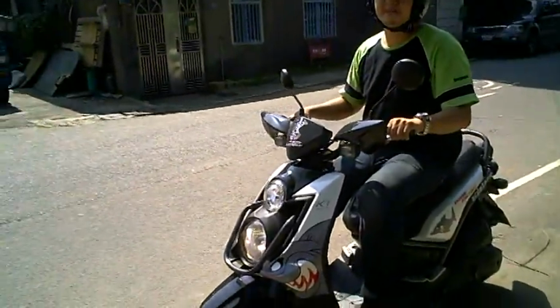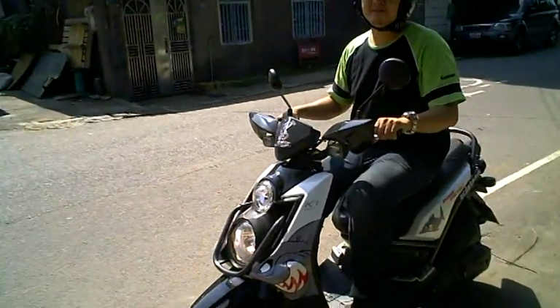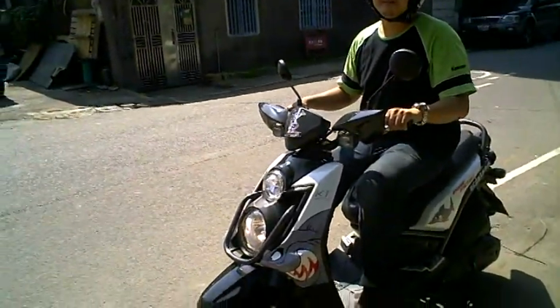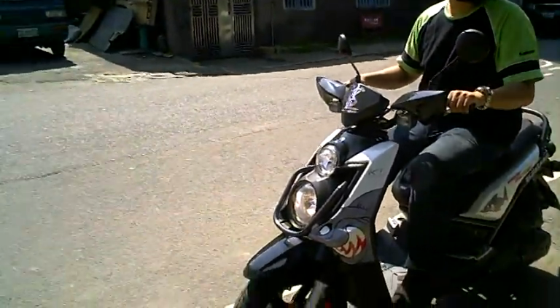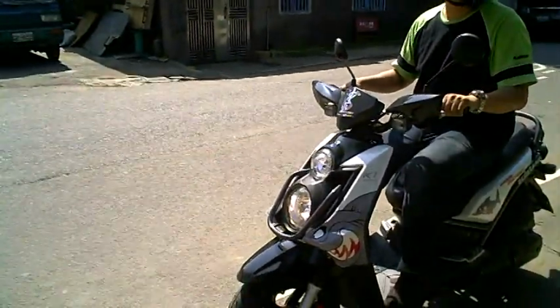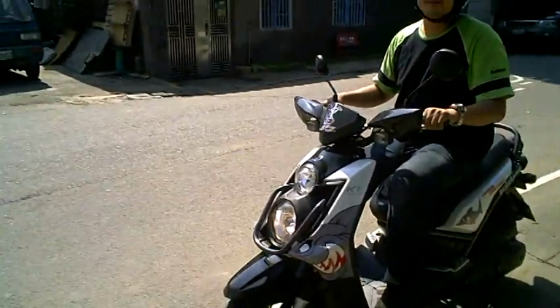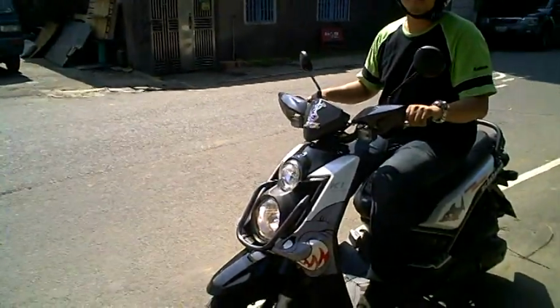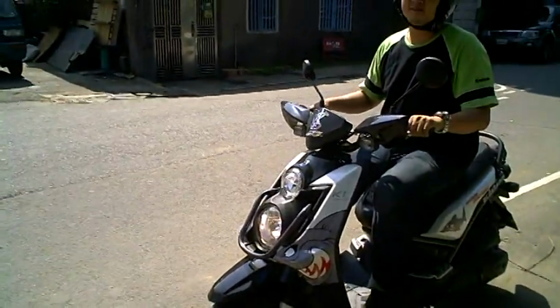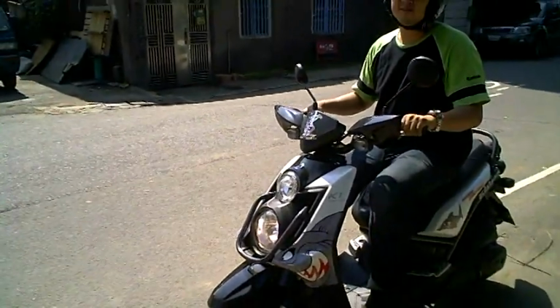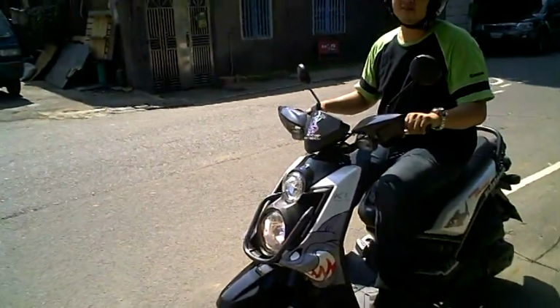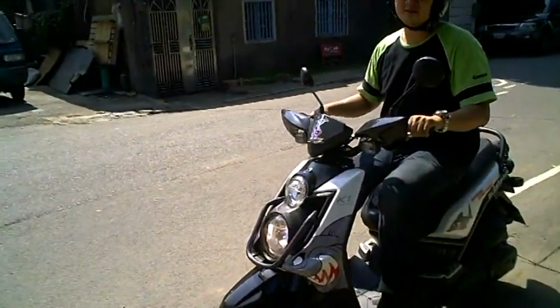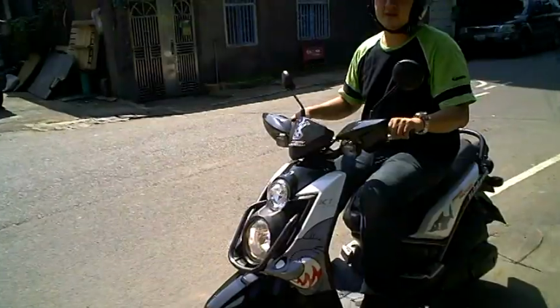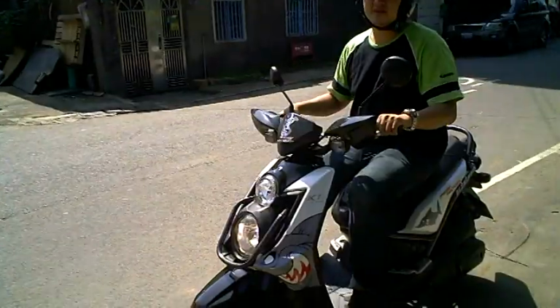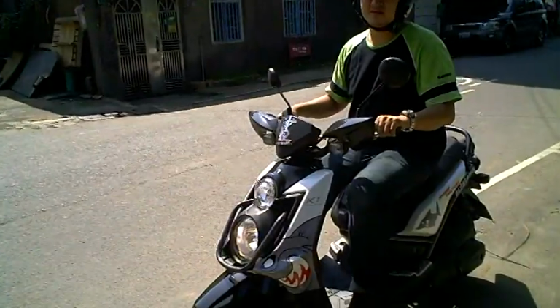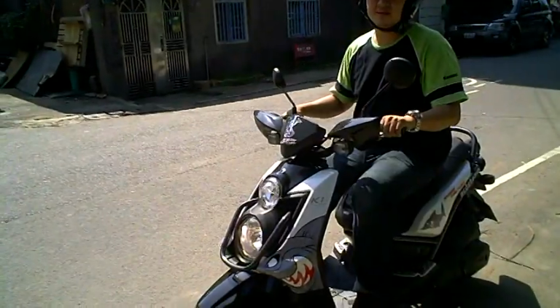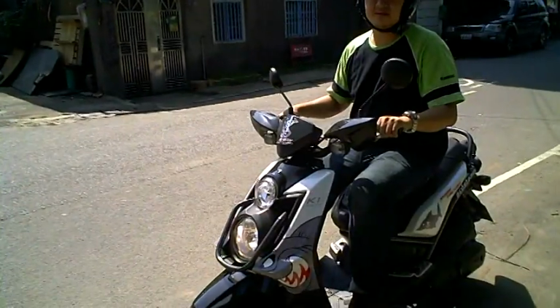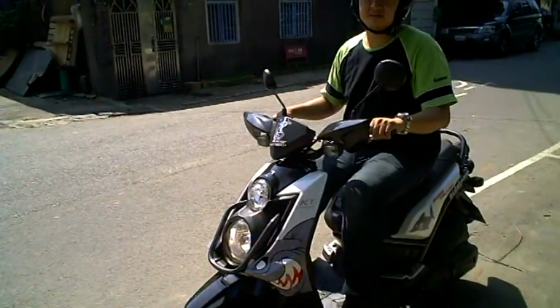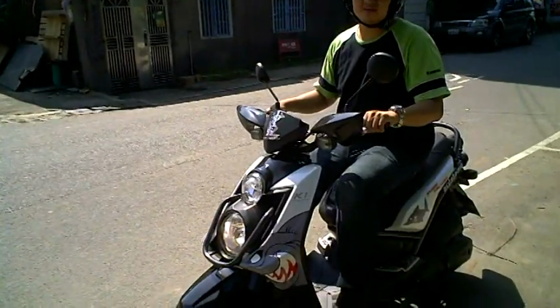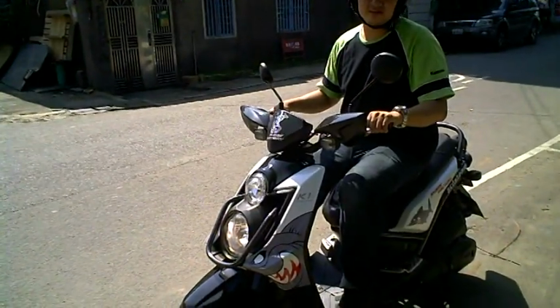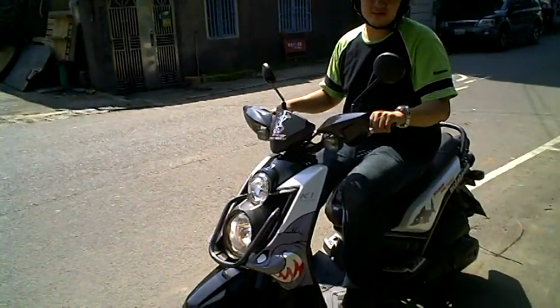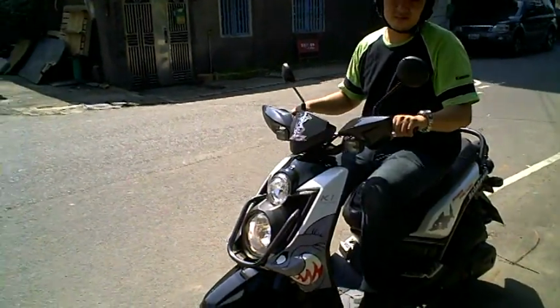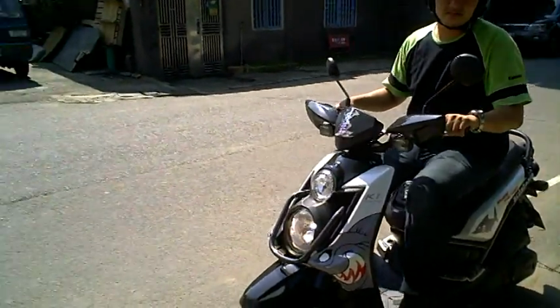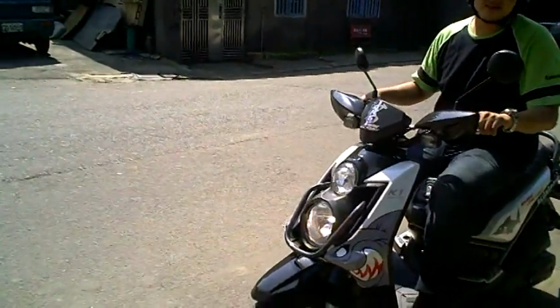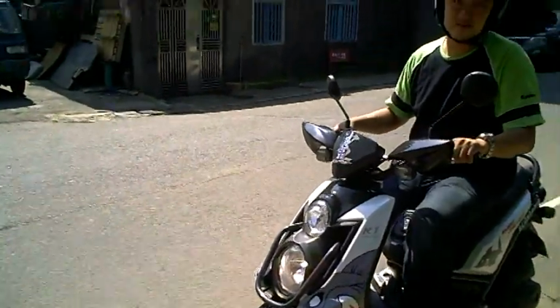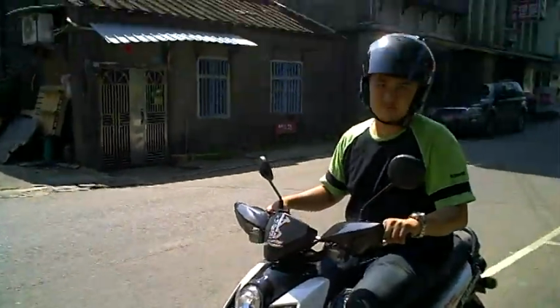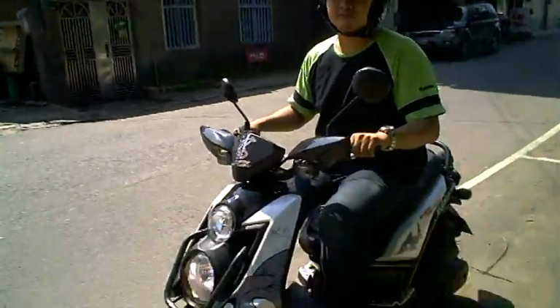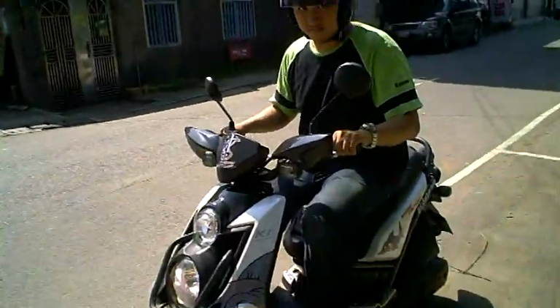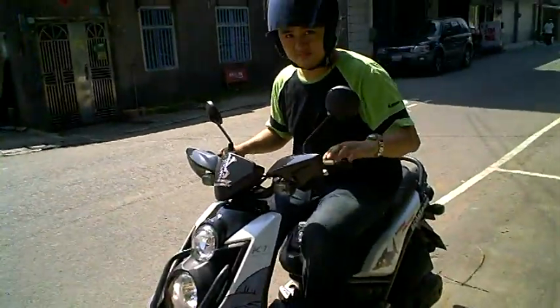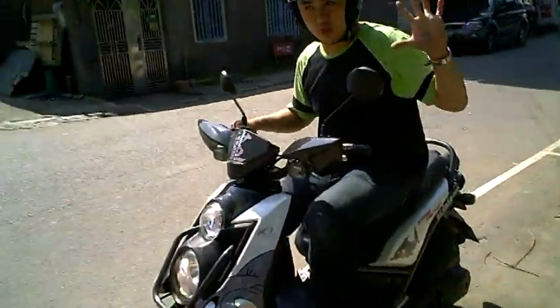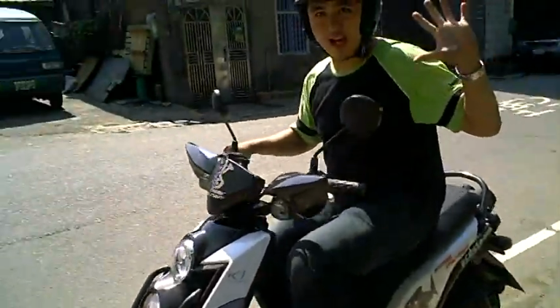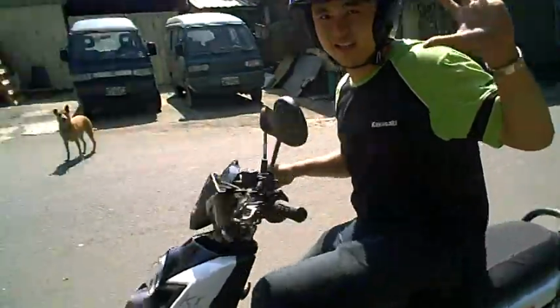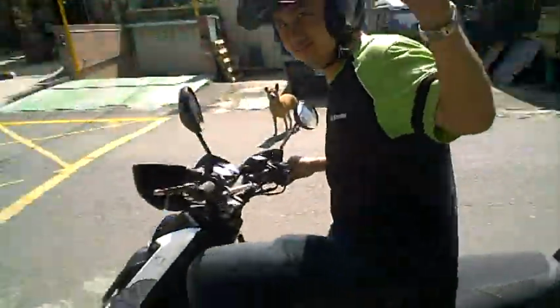I just had a ride on it, it's very solid and well-built, made by Yamaha, so I'd recommend it. Alright, see you. Bye bye.